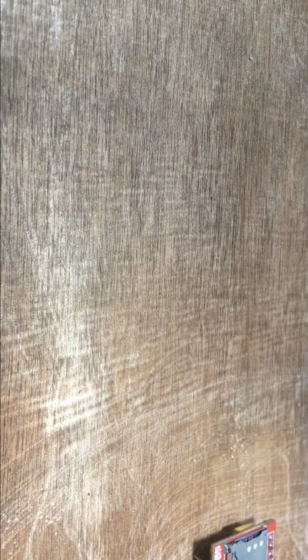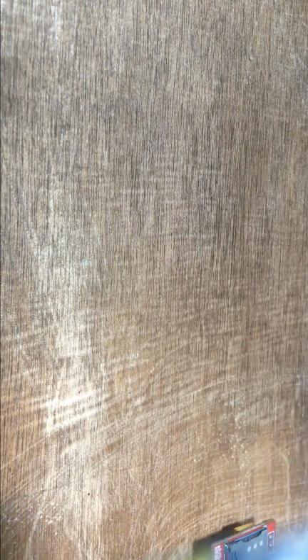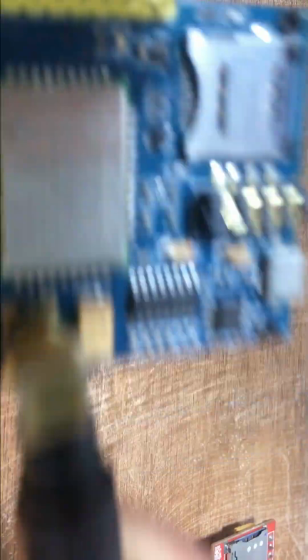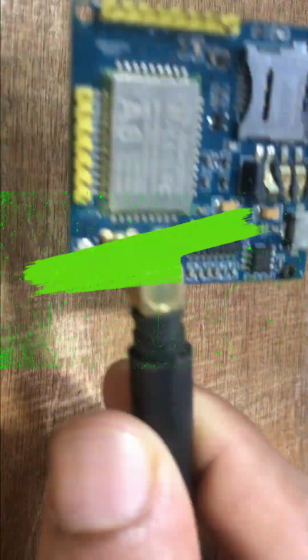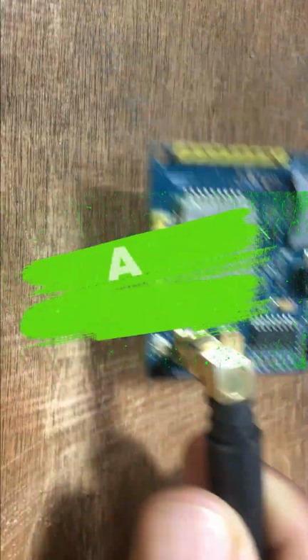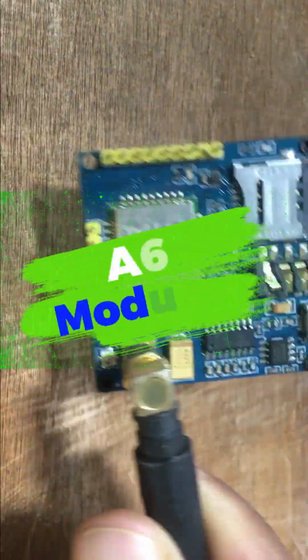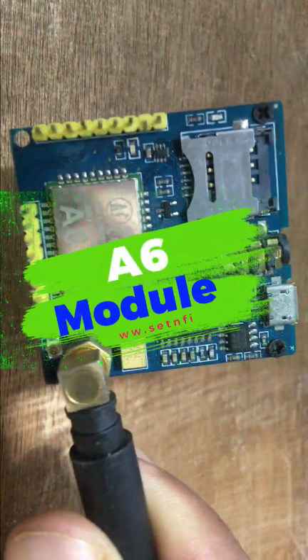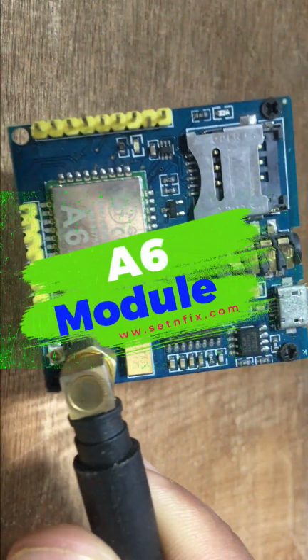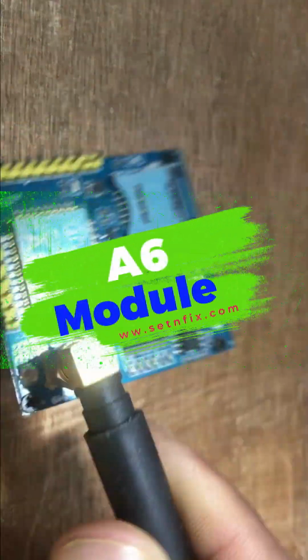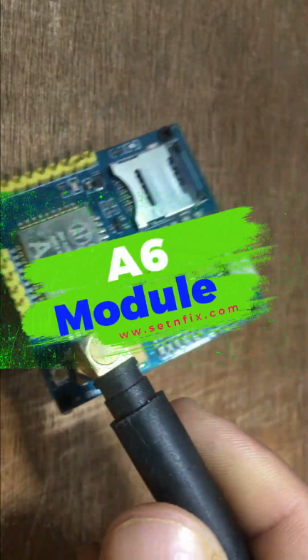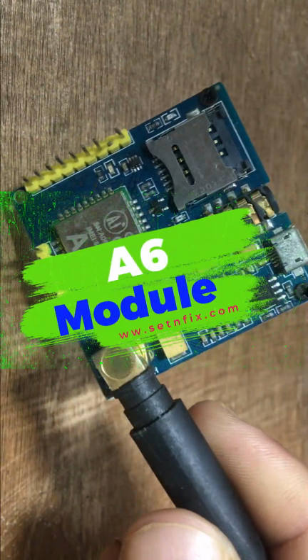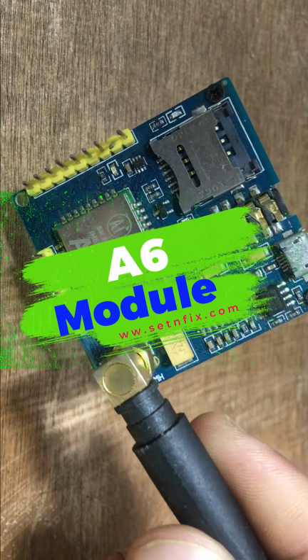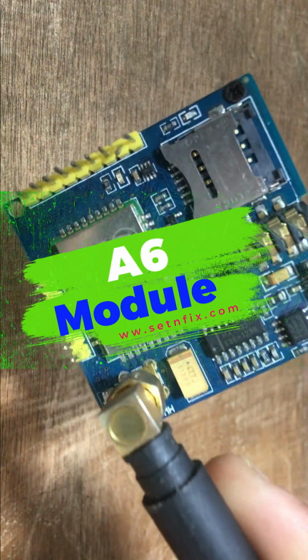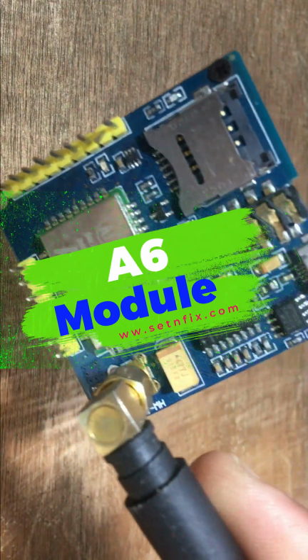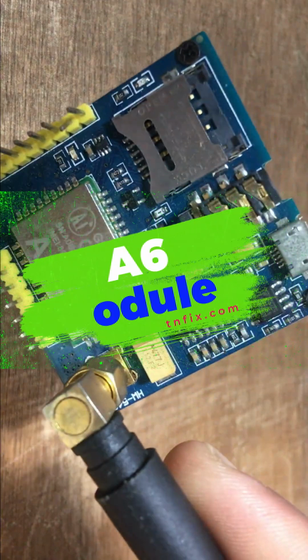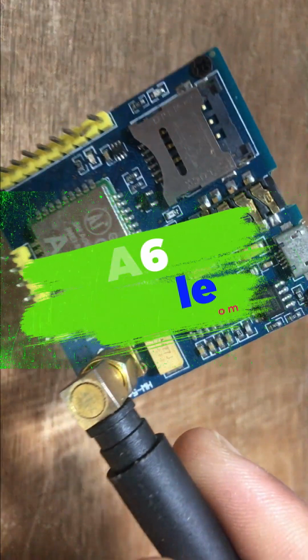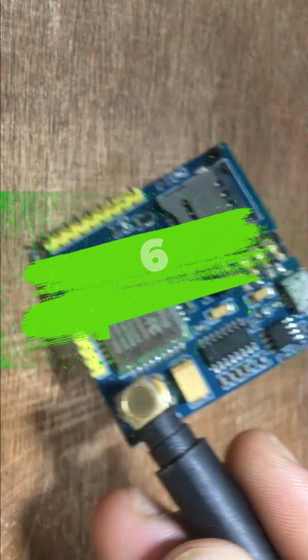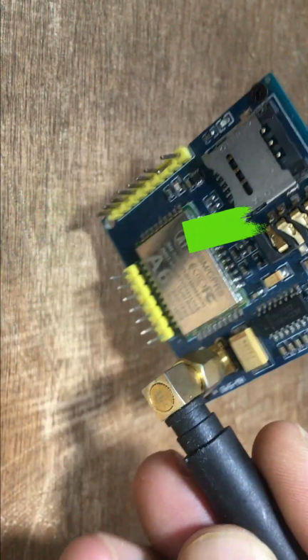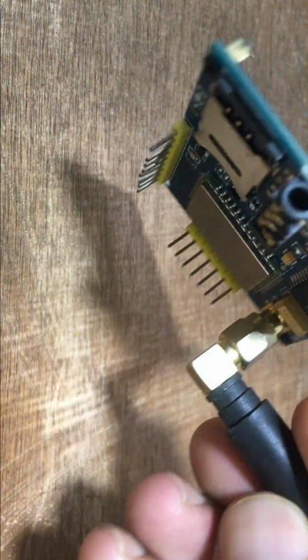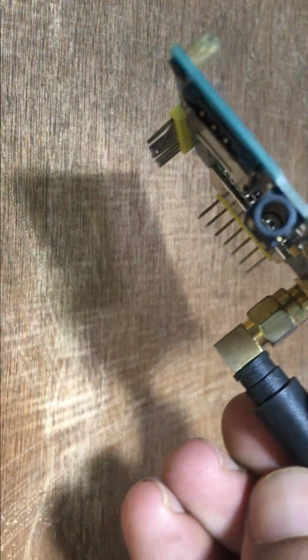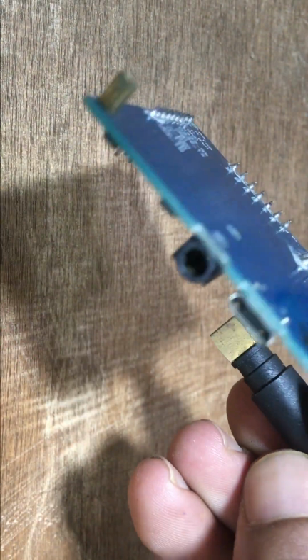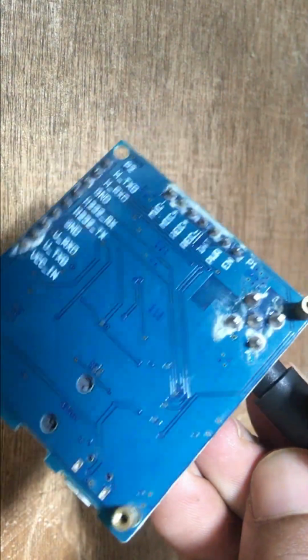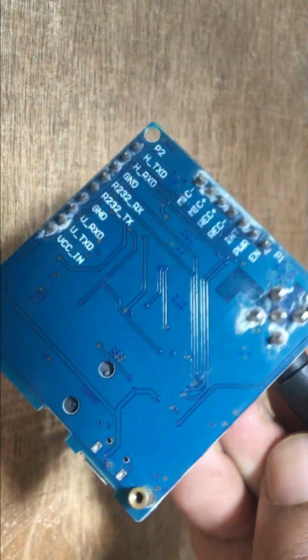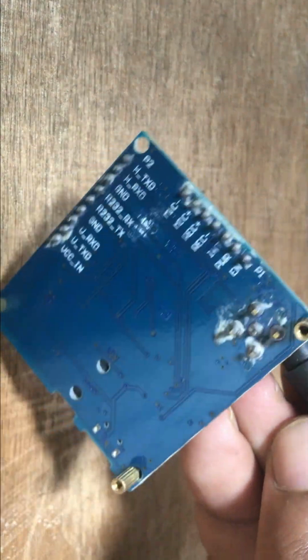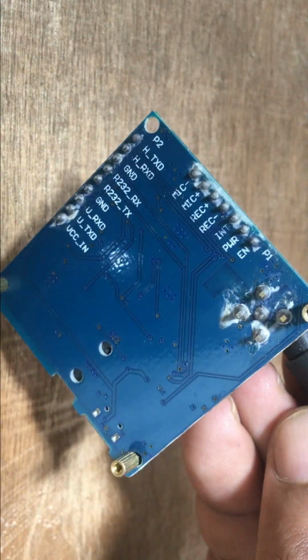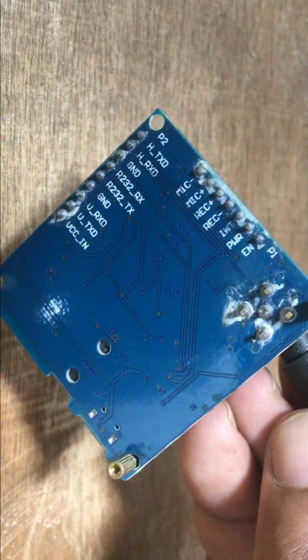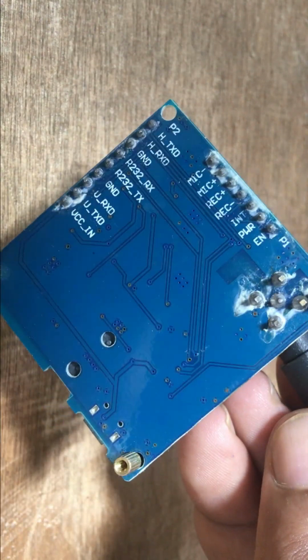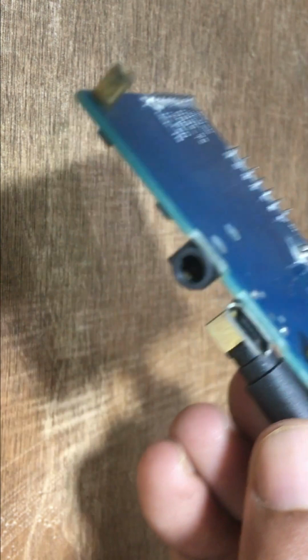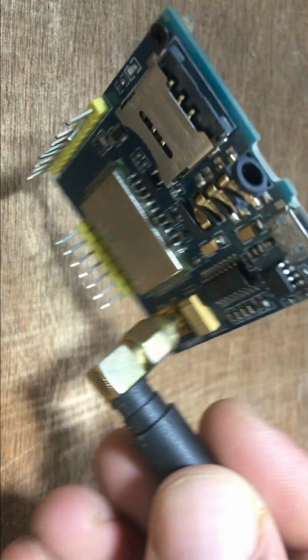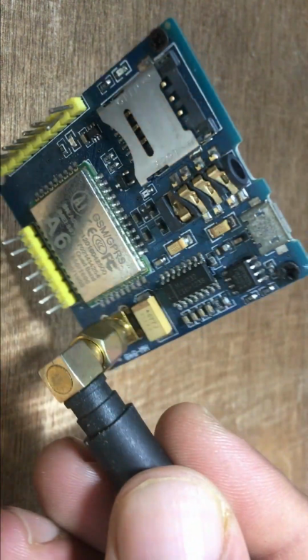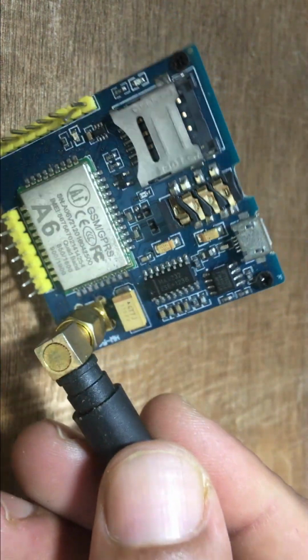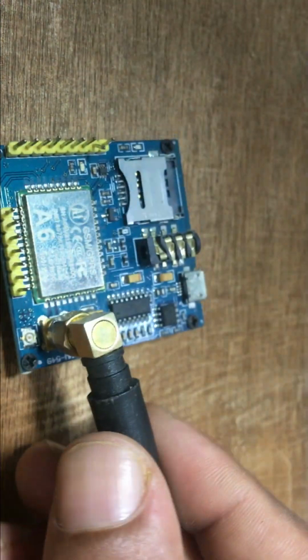Get acquainted with the A6 GSM module, known for its simplicity and ease of use. Explore its compact design, low power consumption, and seamless integration into various applications.